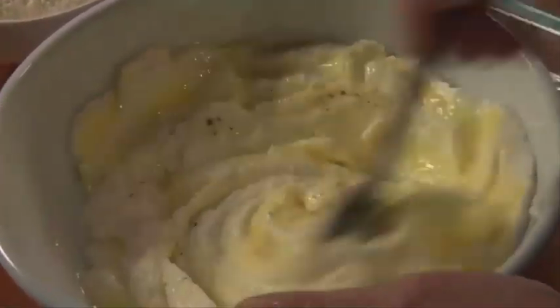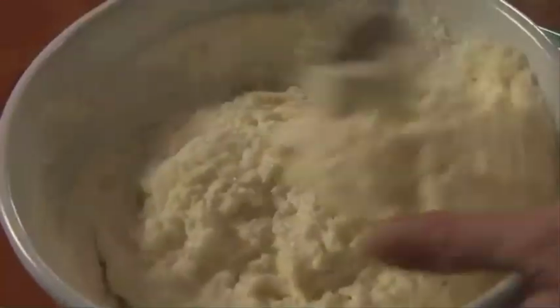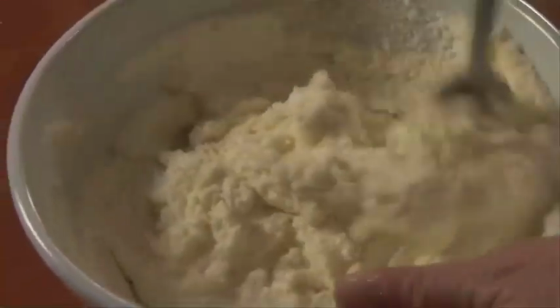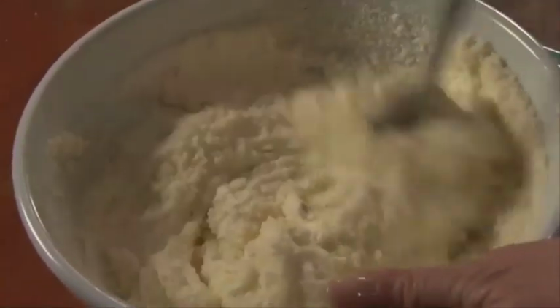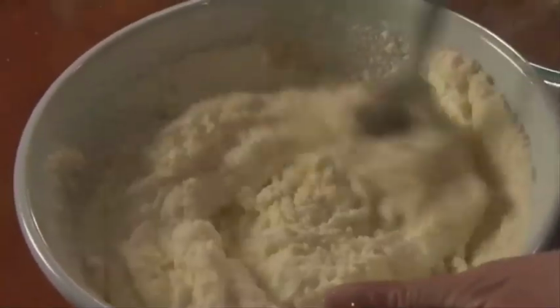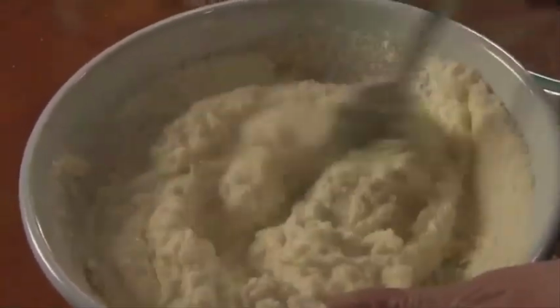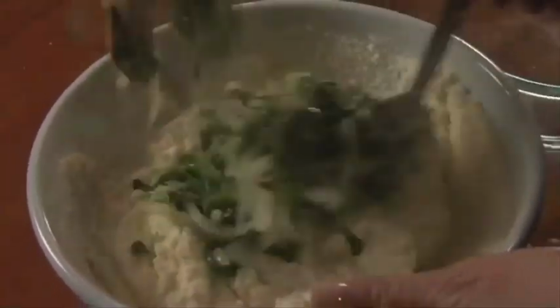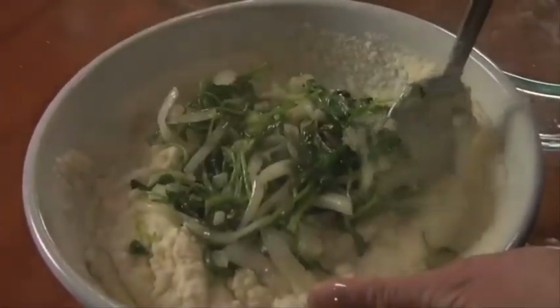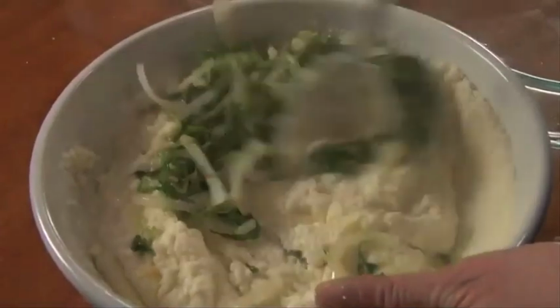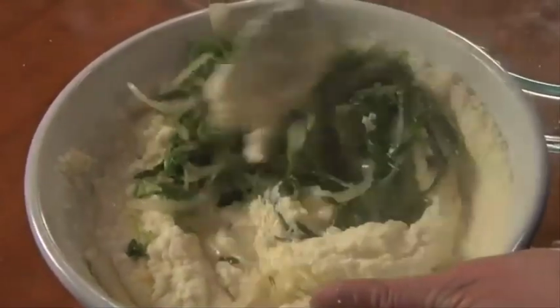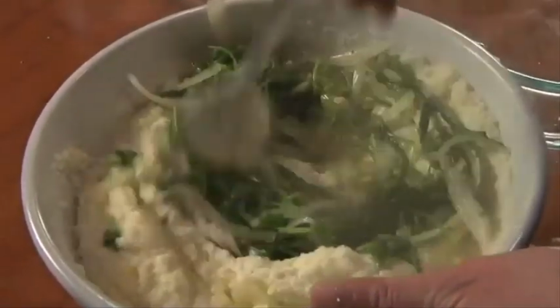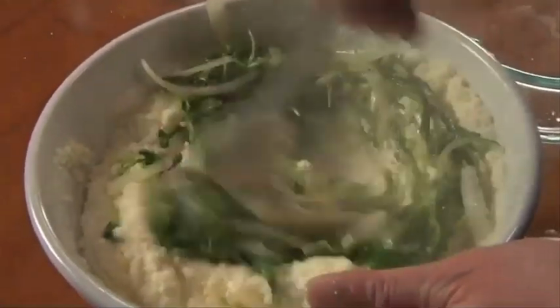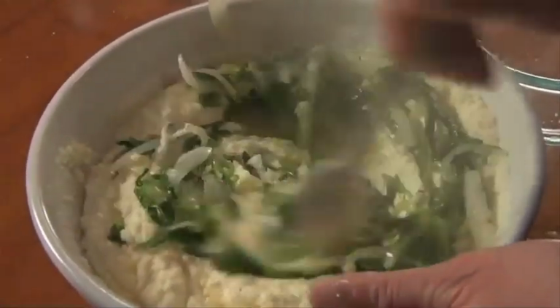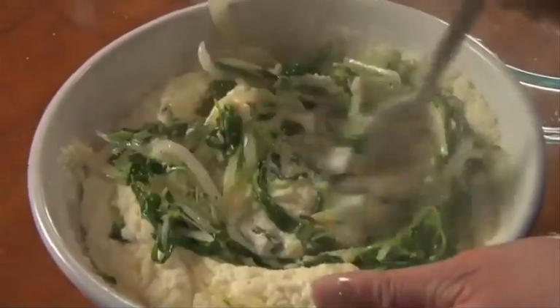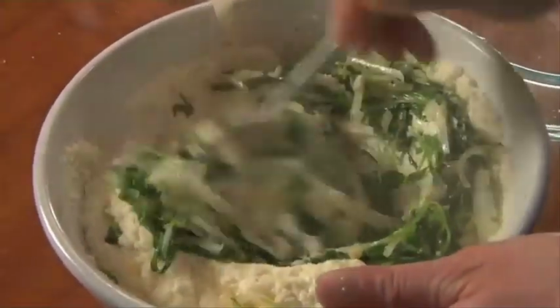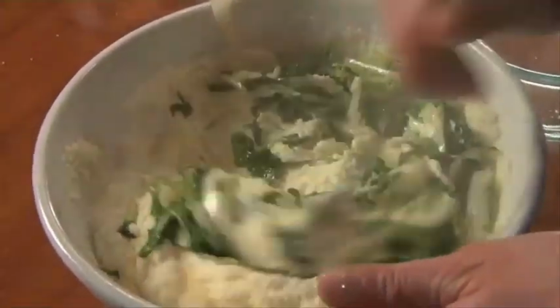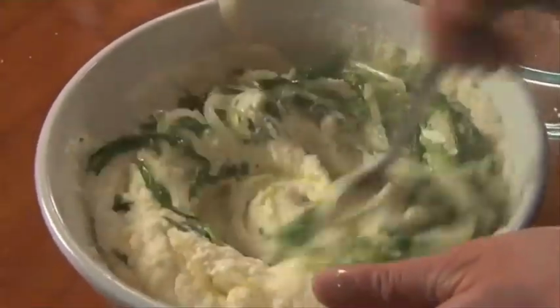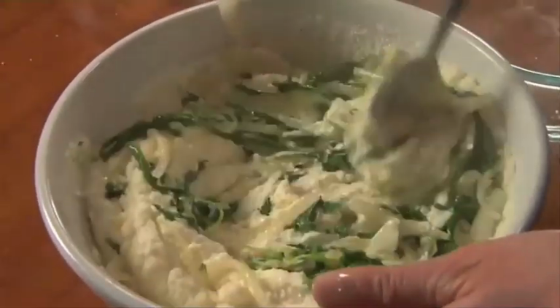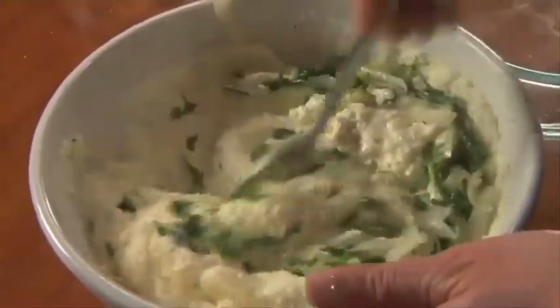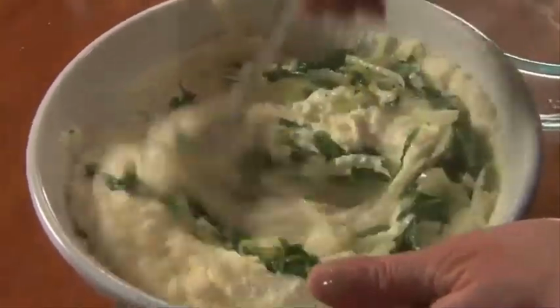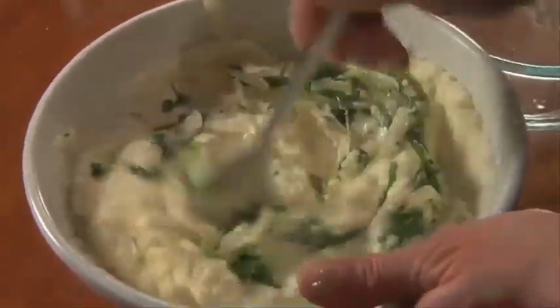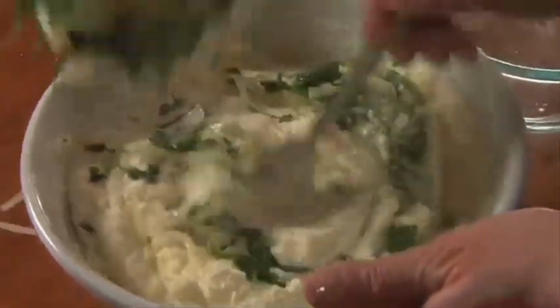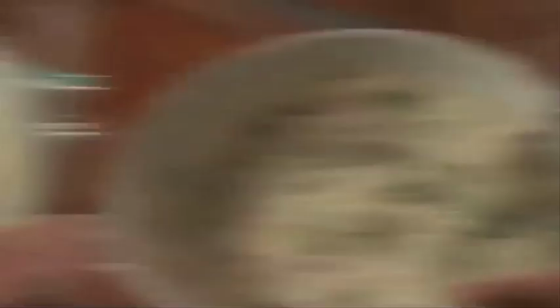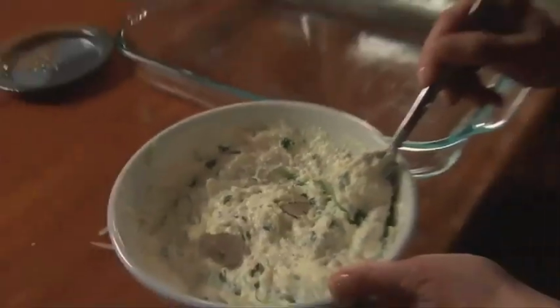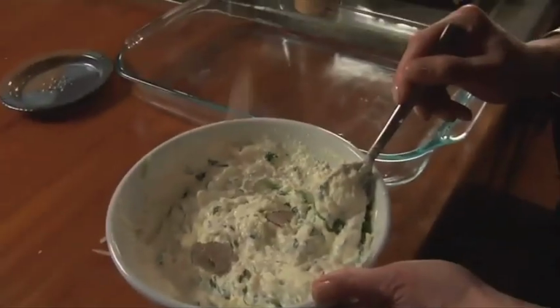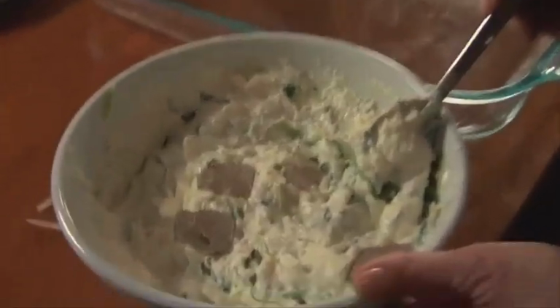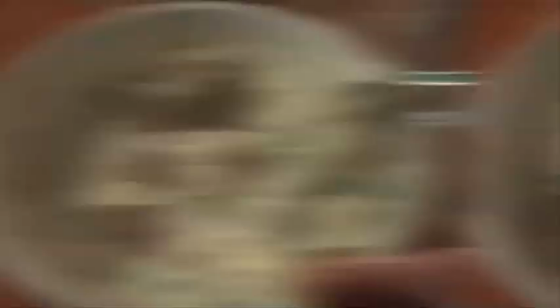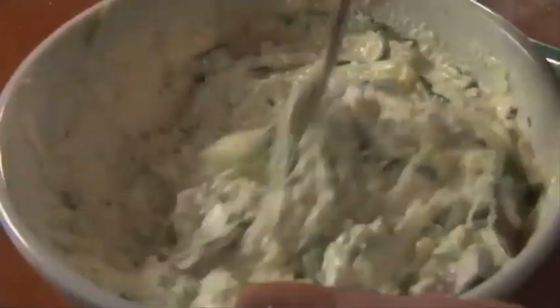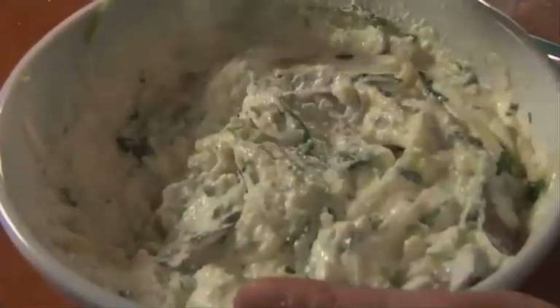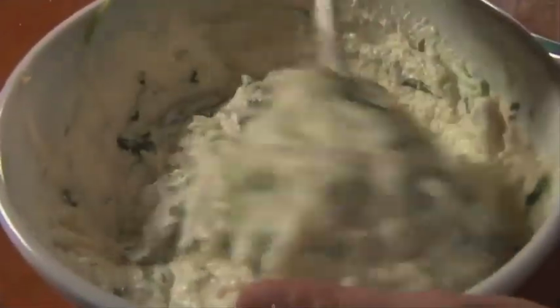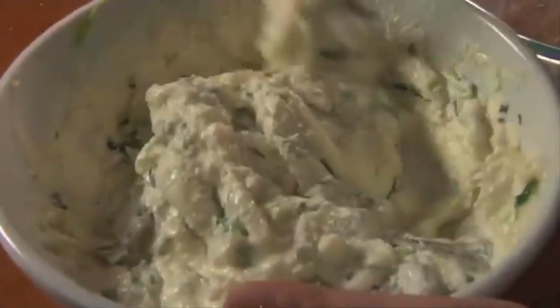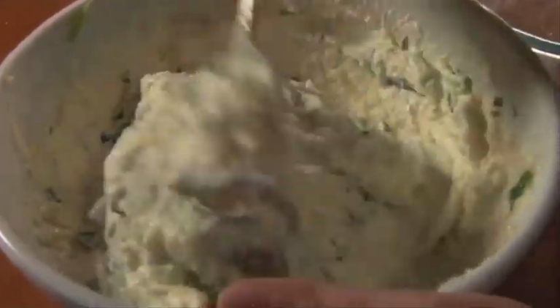Here comes the onions, garlic, arugula. Here it comes — don't wait for it, here it is. Oh my God, it smells so good. Truffles. This is ridiculous, it's crazy good.